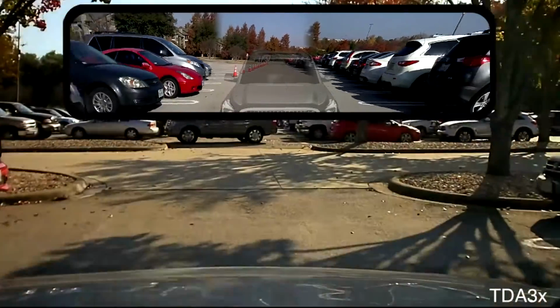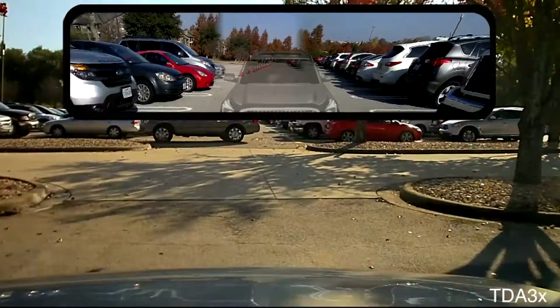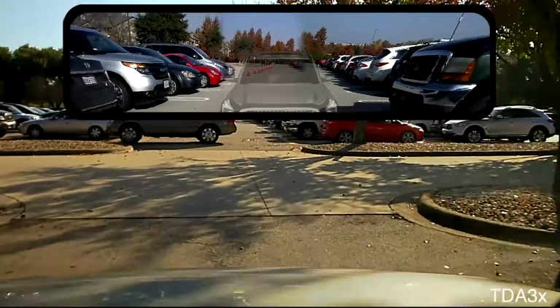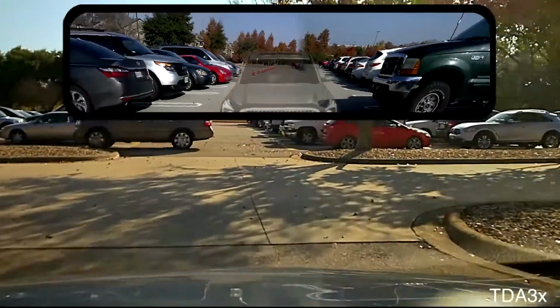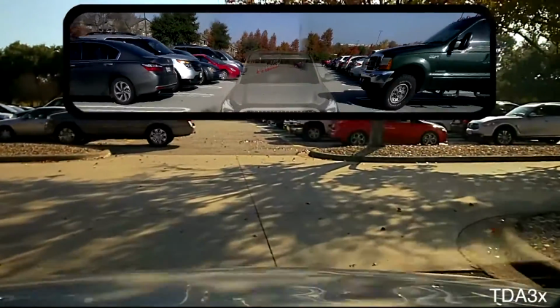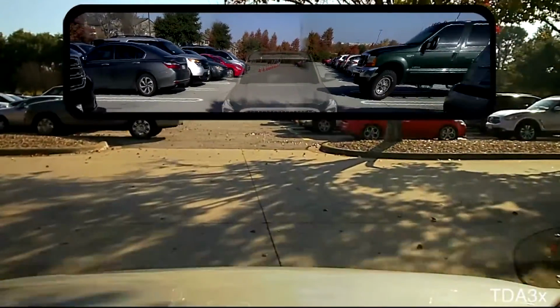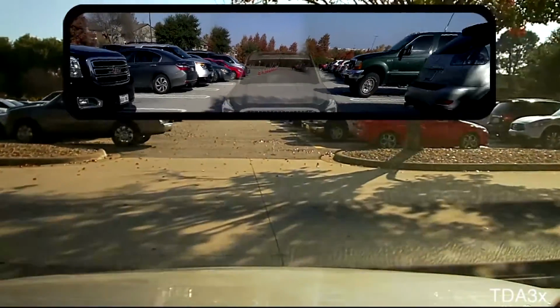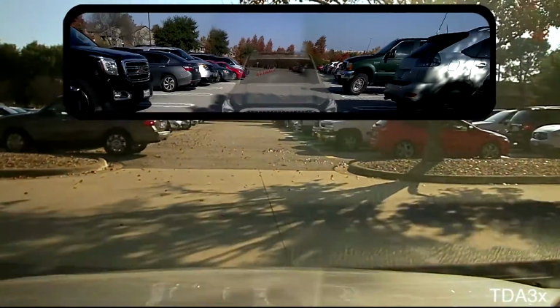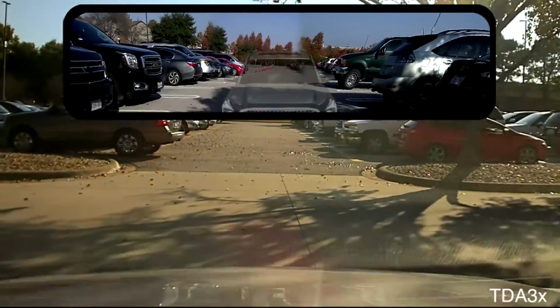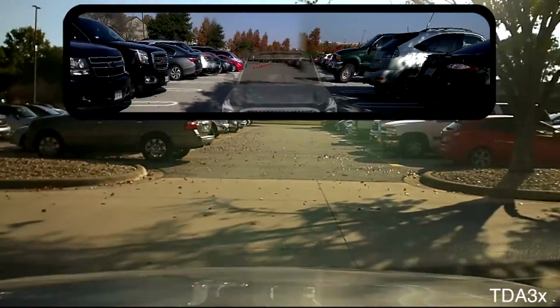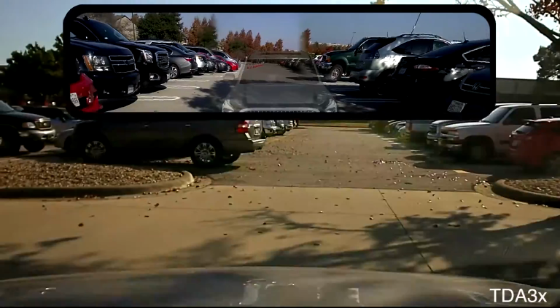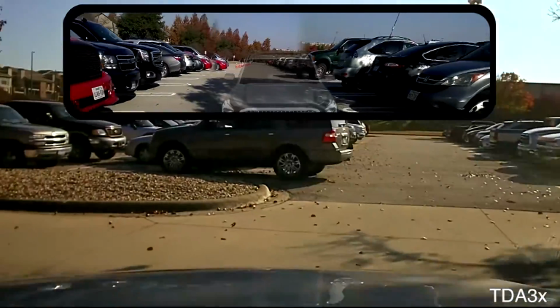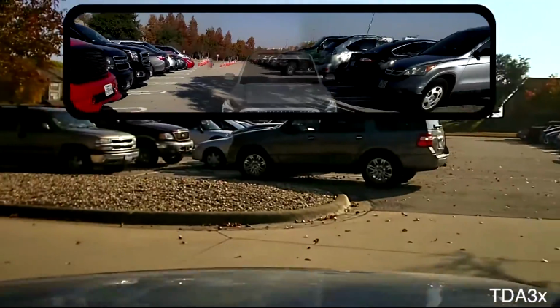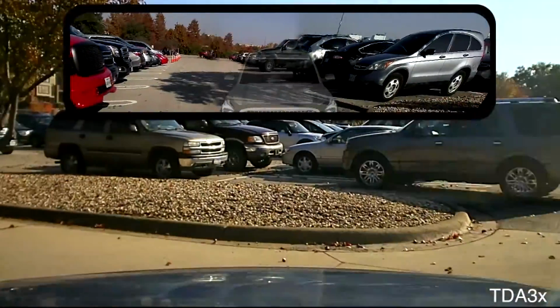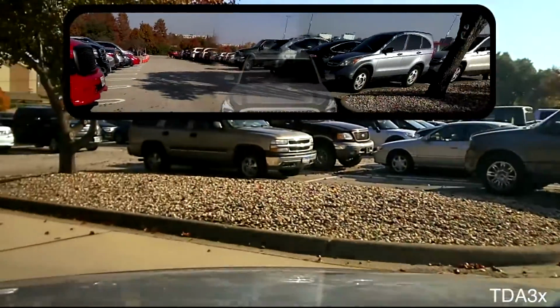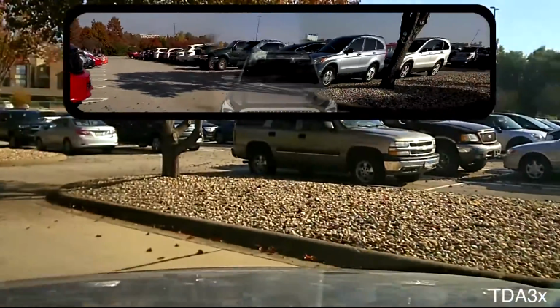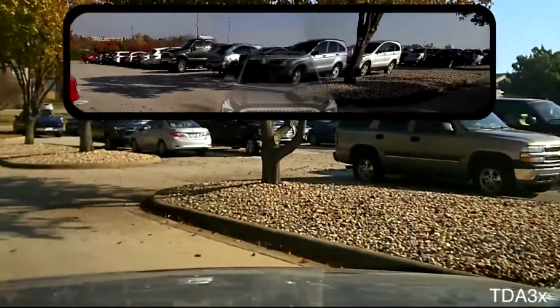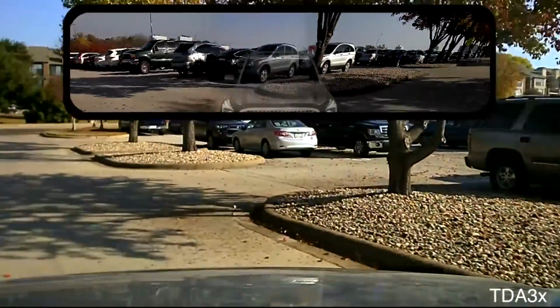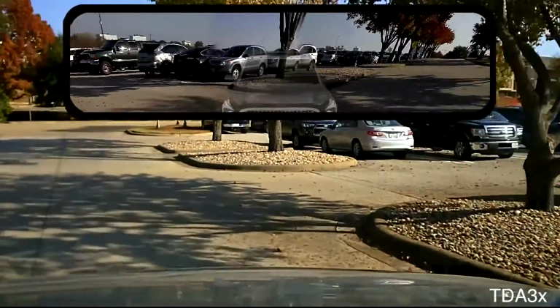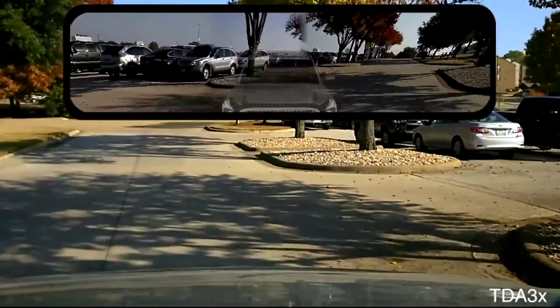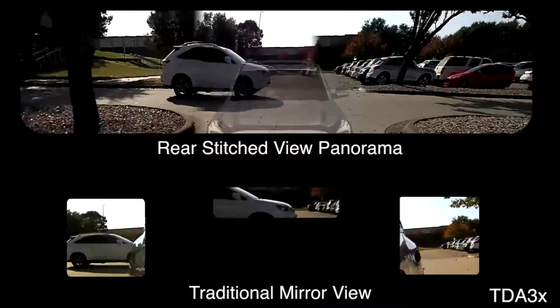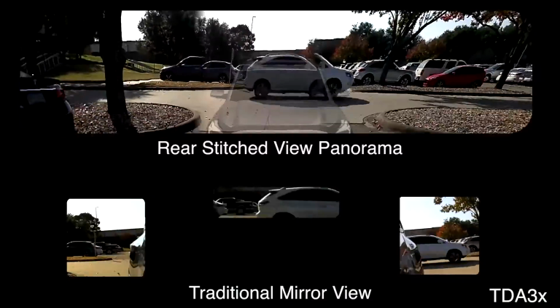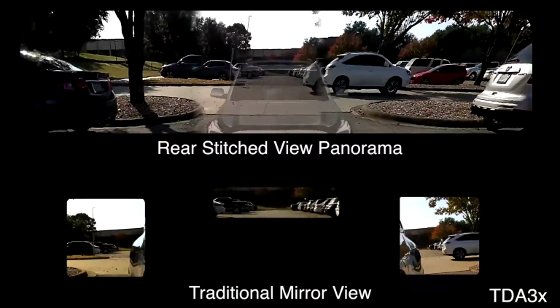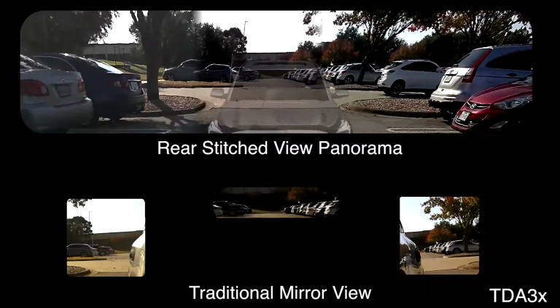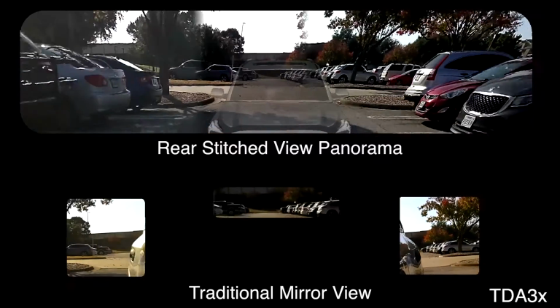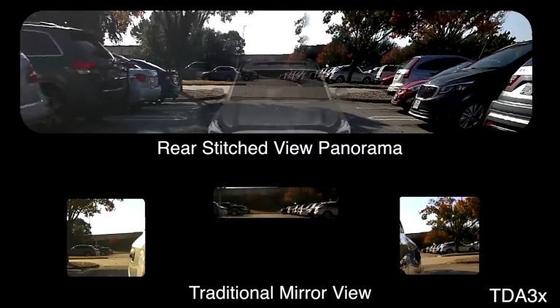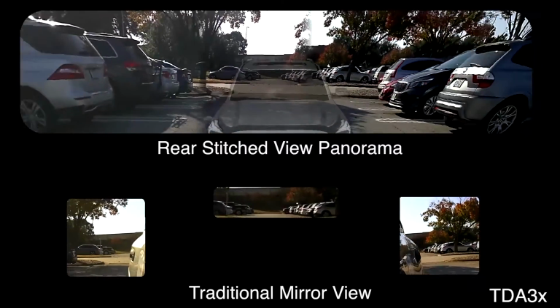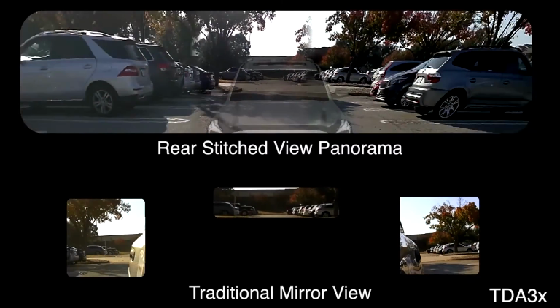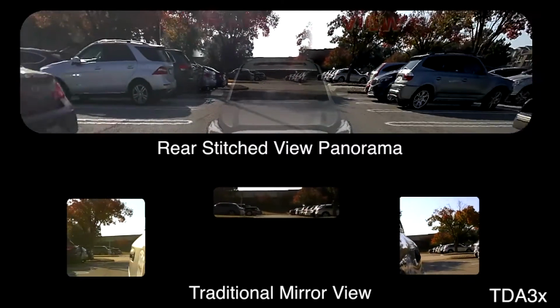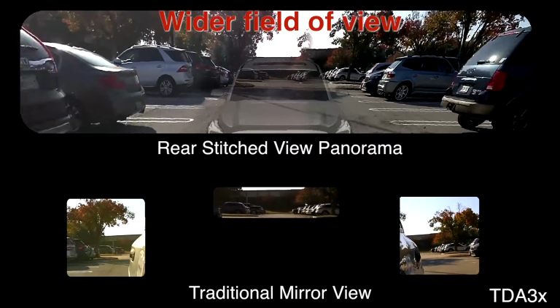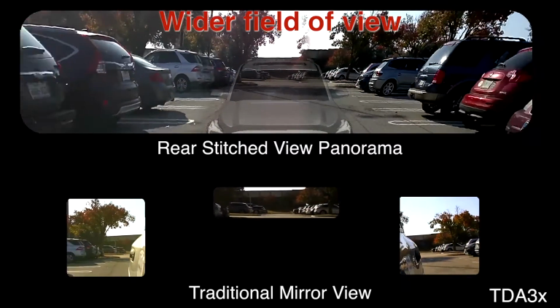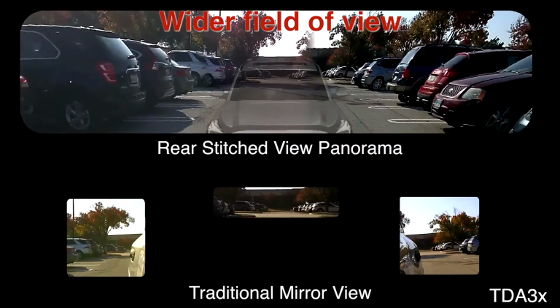On the screen we are seeing that the seam line is being stitched dynamically, so it analyzes the scene in real time, finds the objects in the scene, does object detection, and is able to stitch them together to create a much wider view.